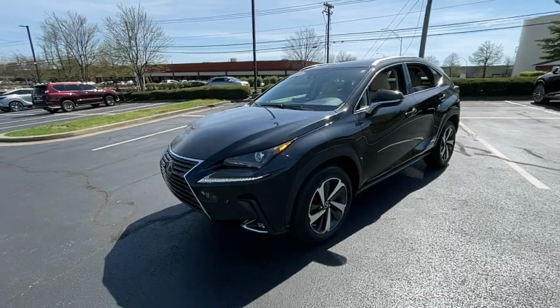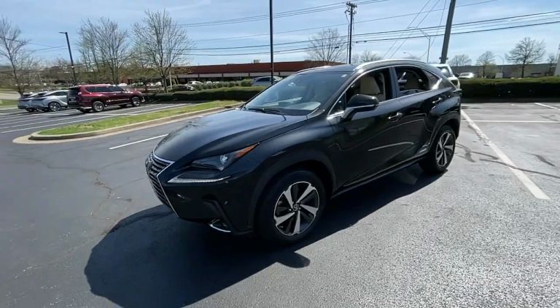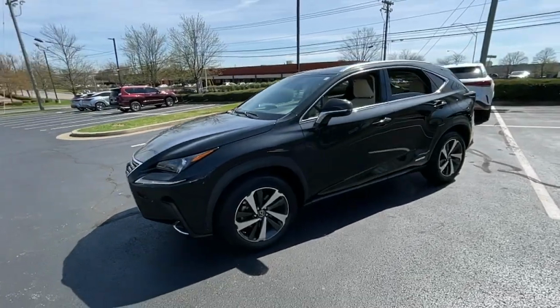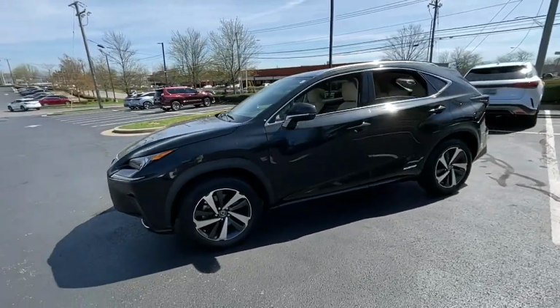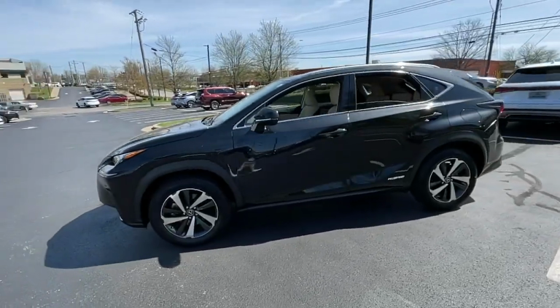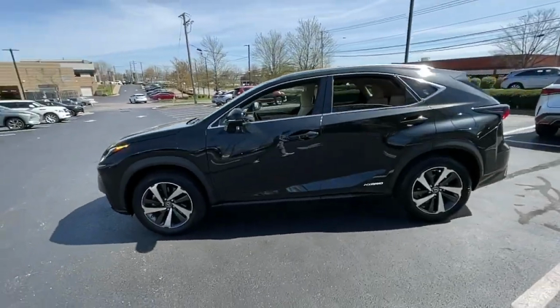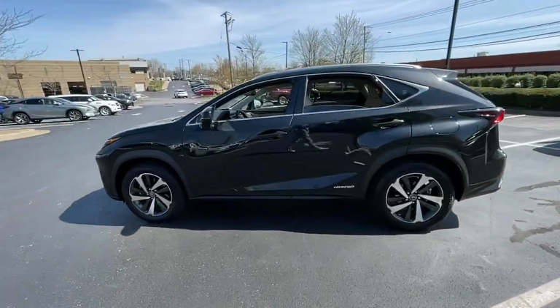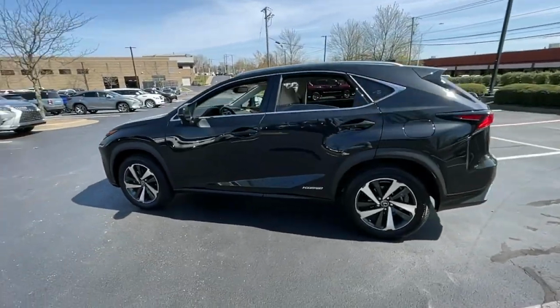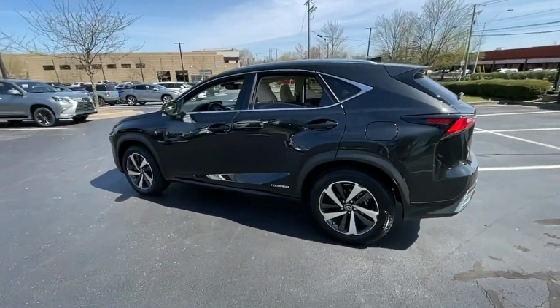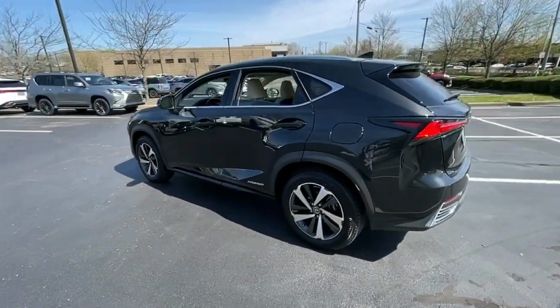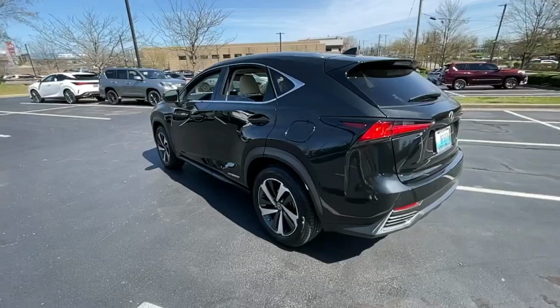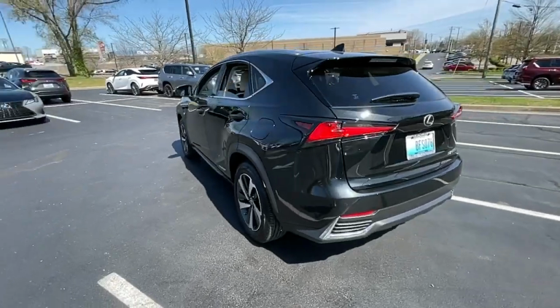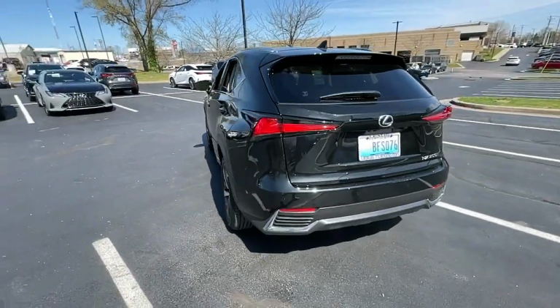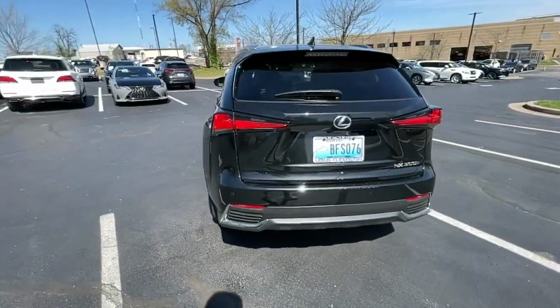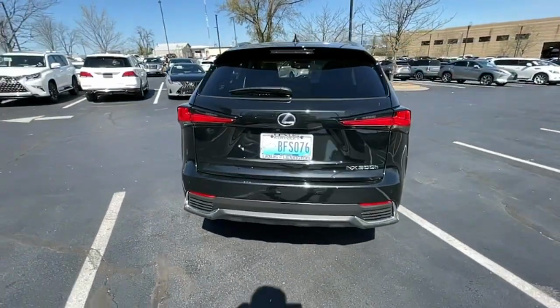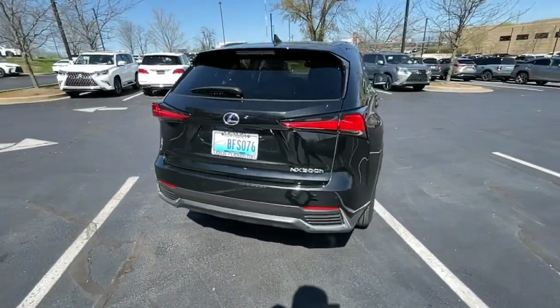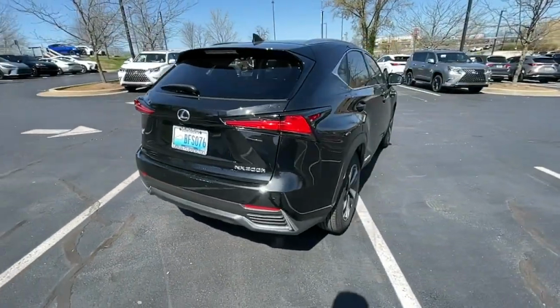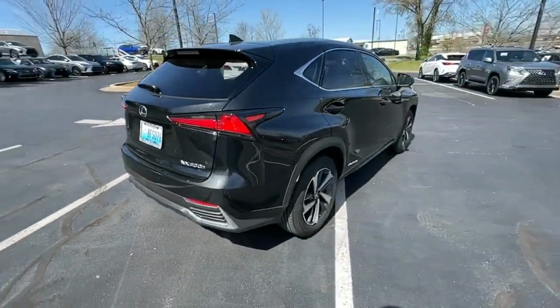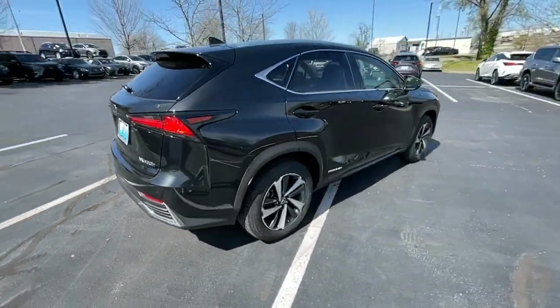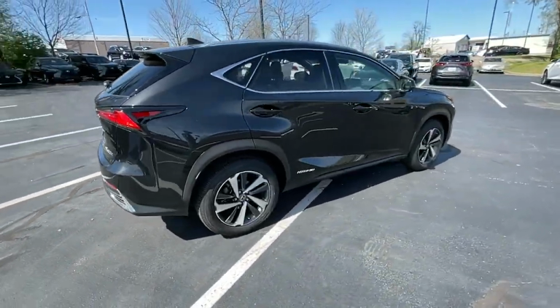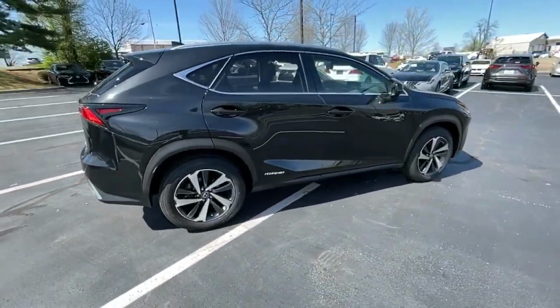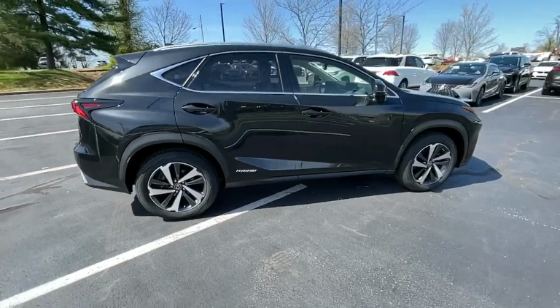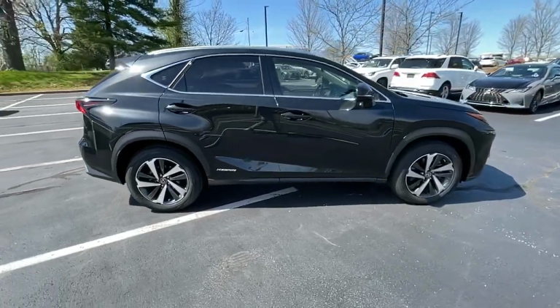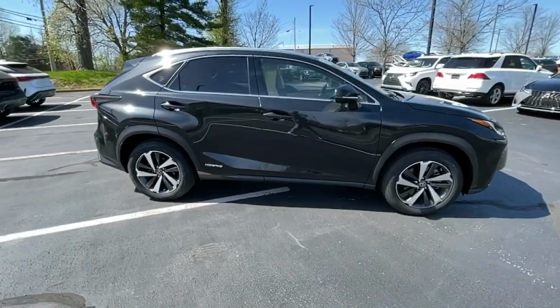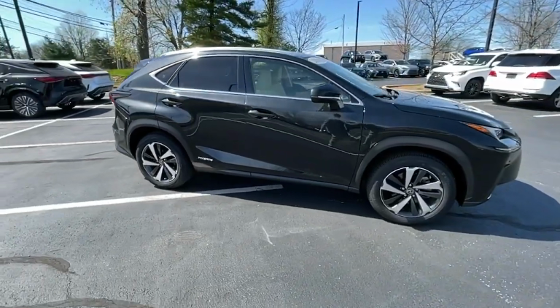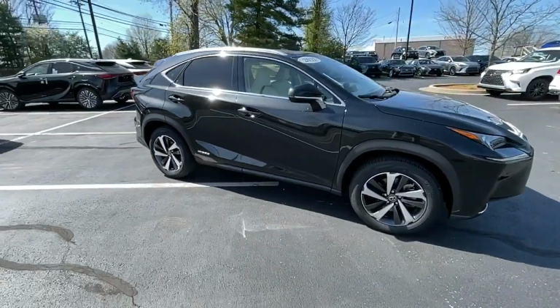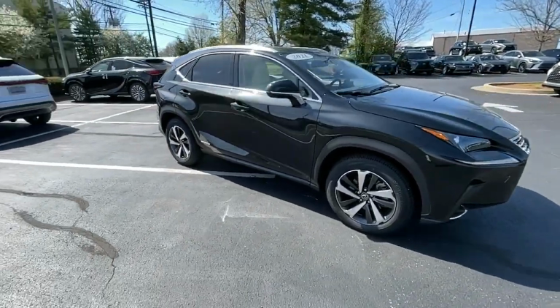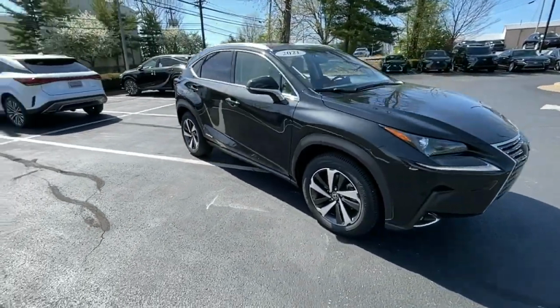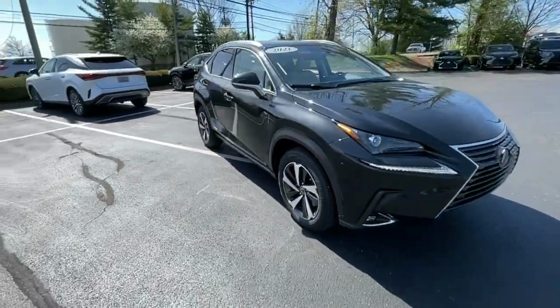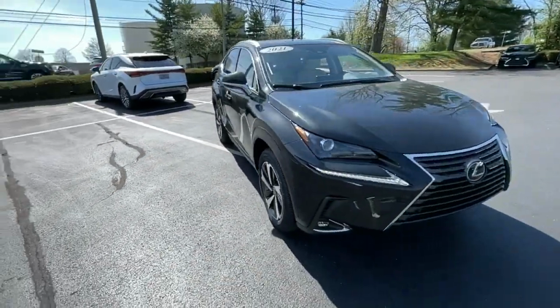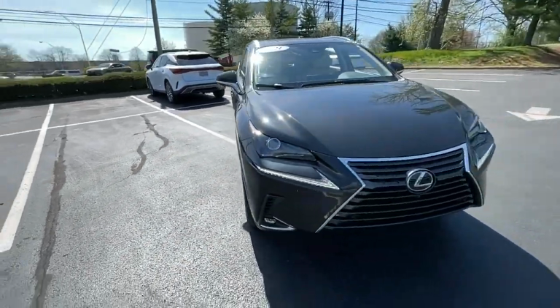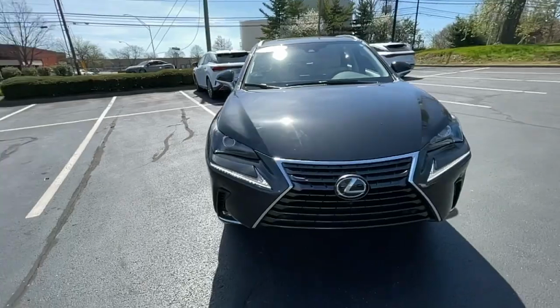Picture yourself in the 2021 Lexus NX. This vehicle is an outstanding buy with fewer than 40,000 miles on the odometer. Here's a capable and luxurious NX equipped with the features to make every excursion a pleasure.